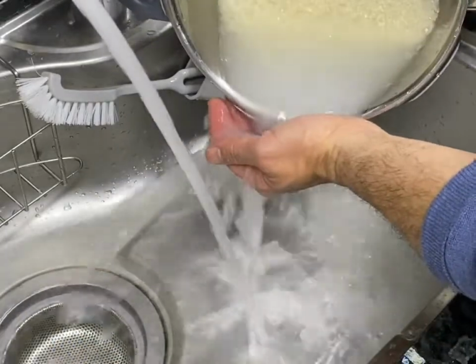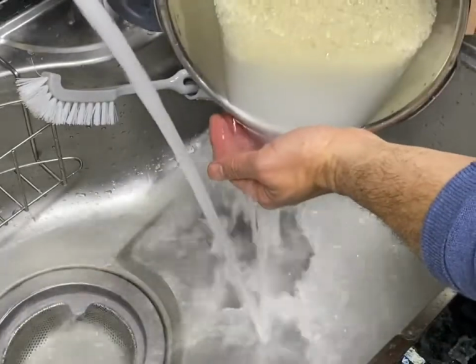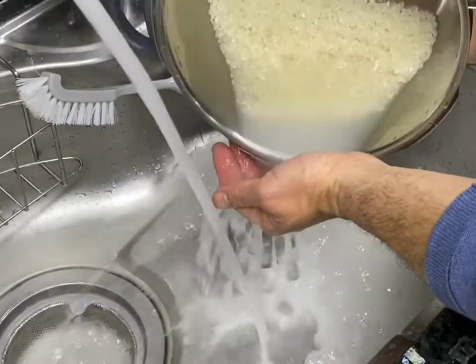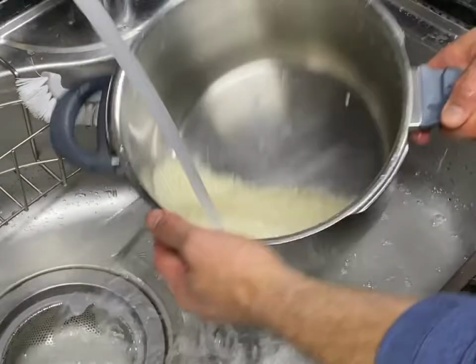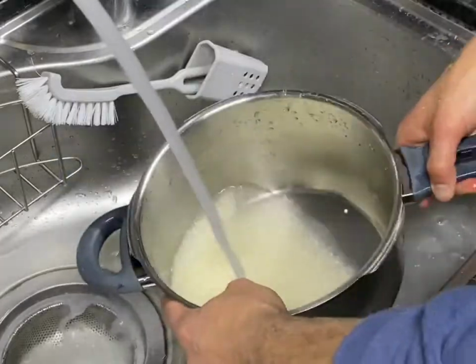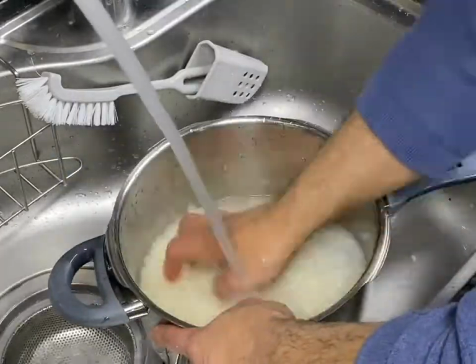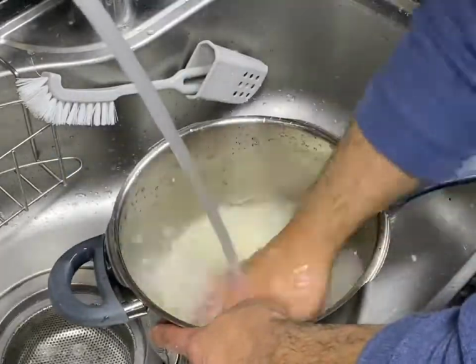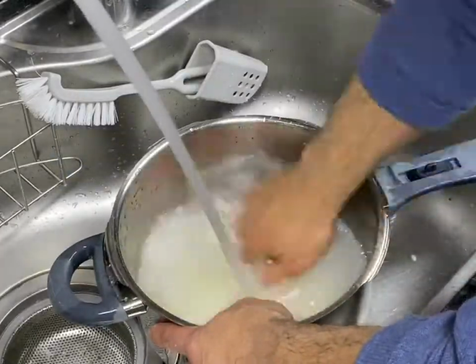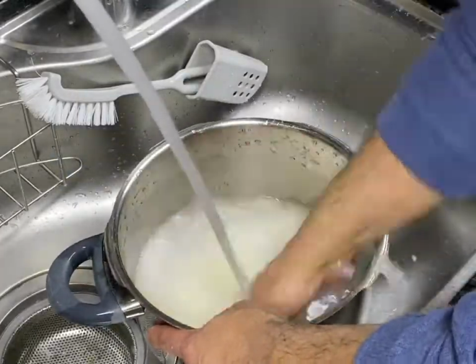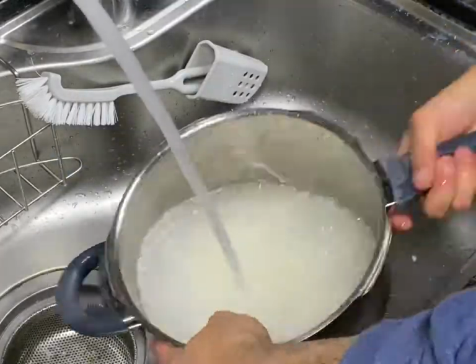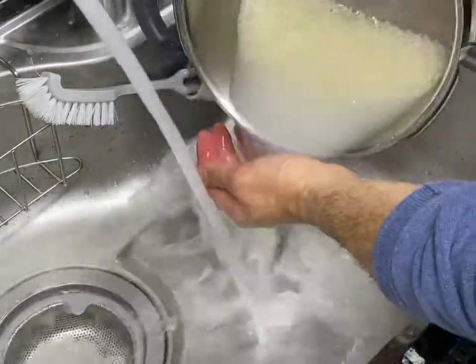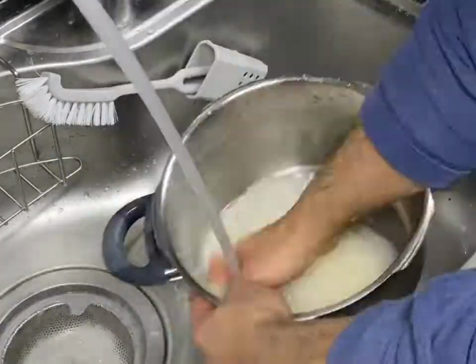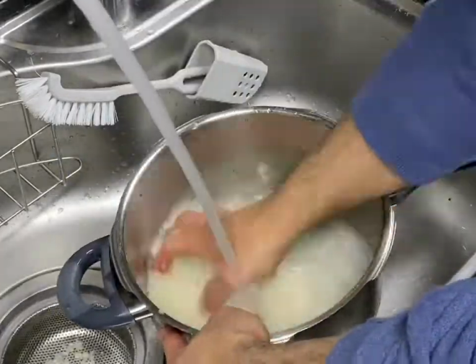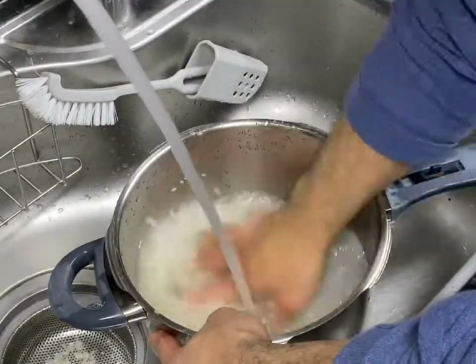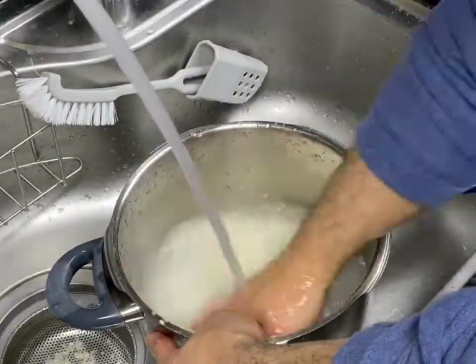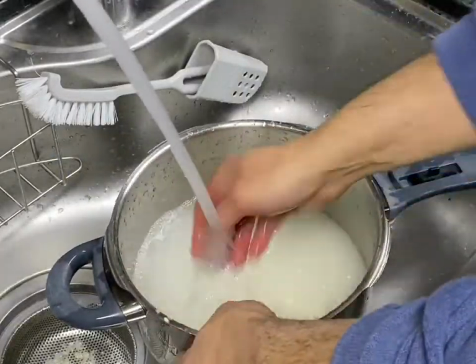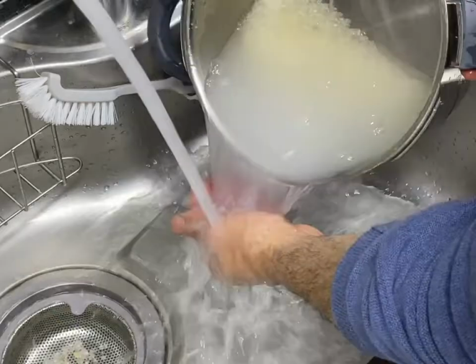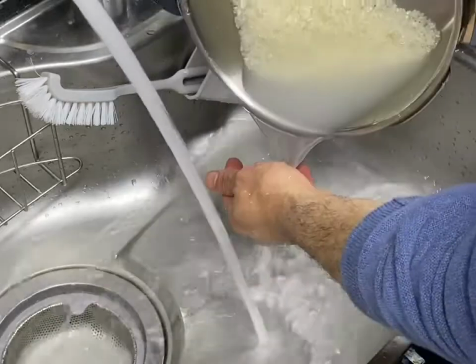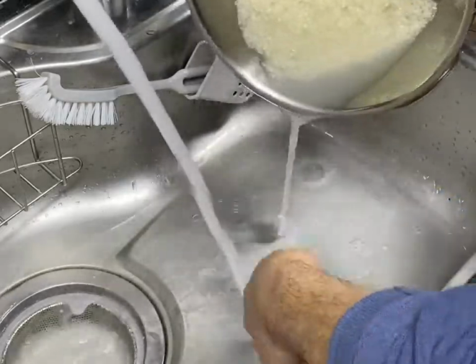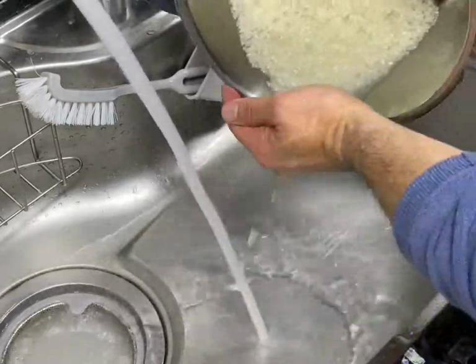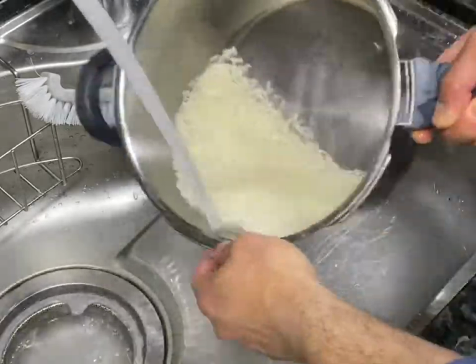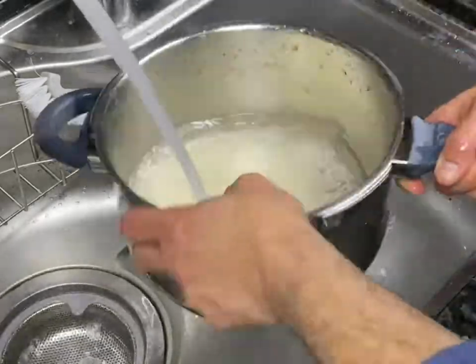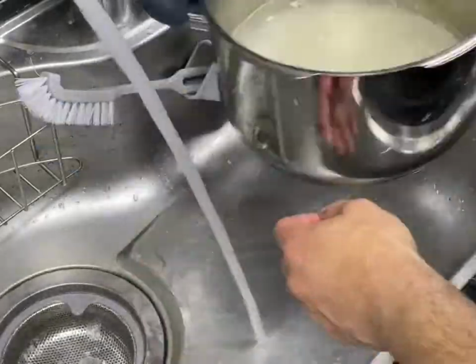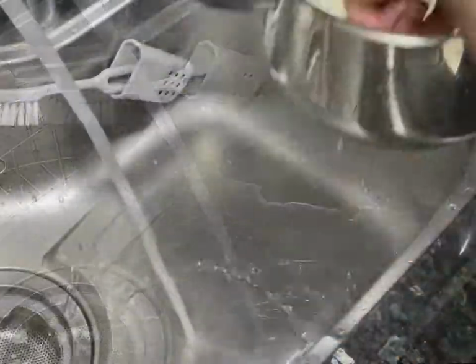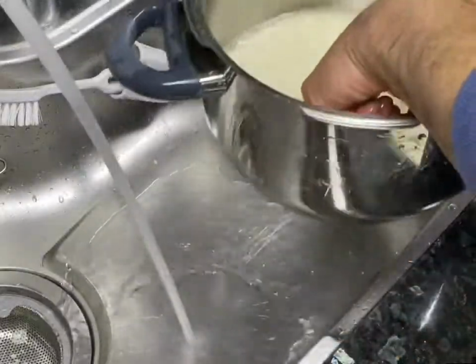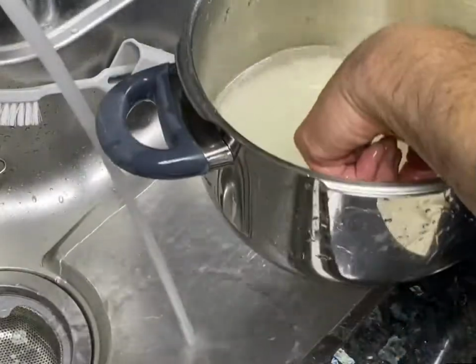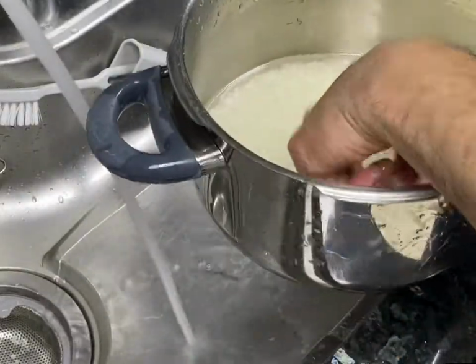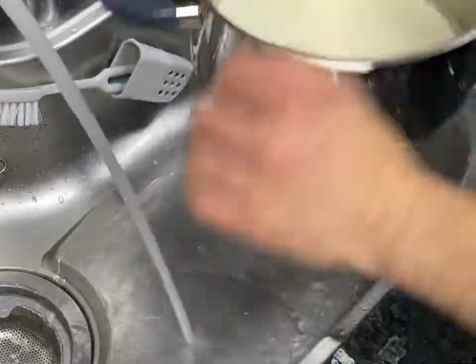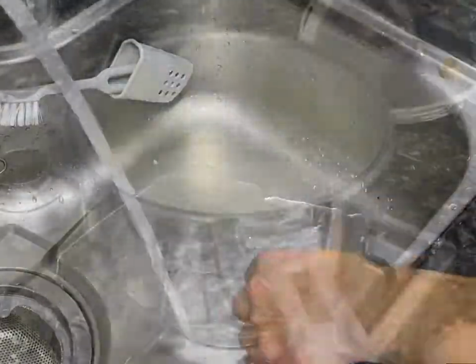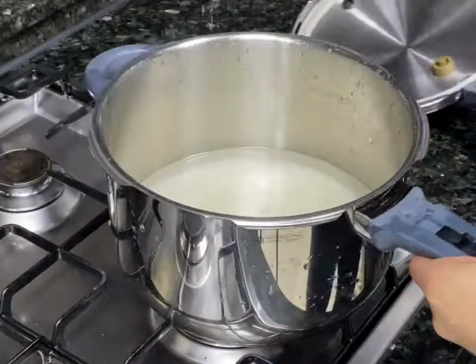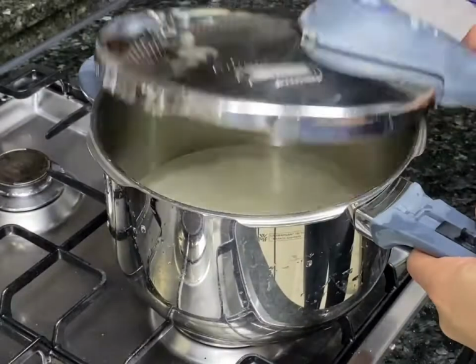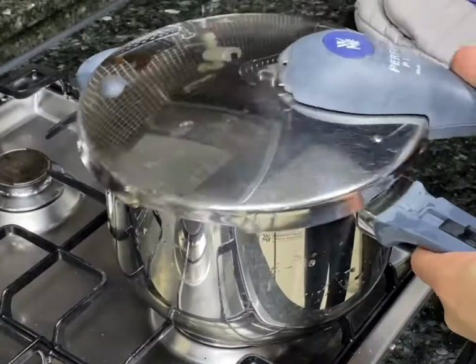Once I finish draining the water, then I'm going to measure it. I don't use a measuring stick, but what I do is put down my finger — once I fill up the water to that first knuckle, then it's good to go.